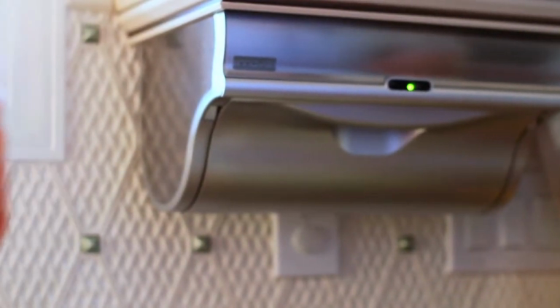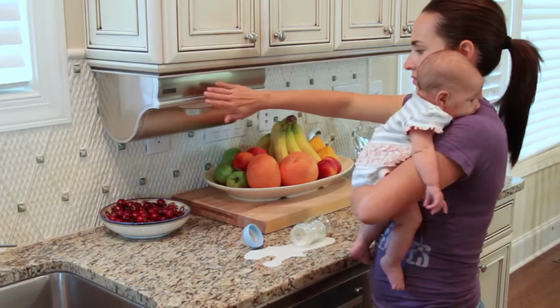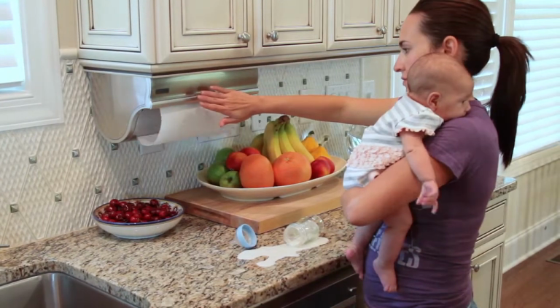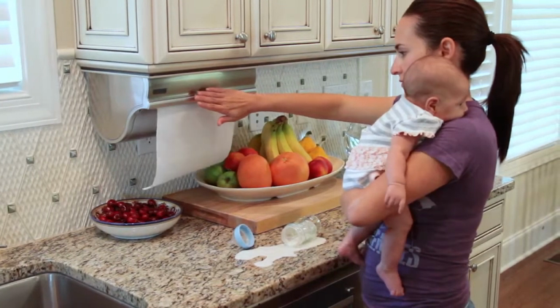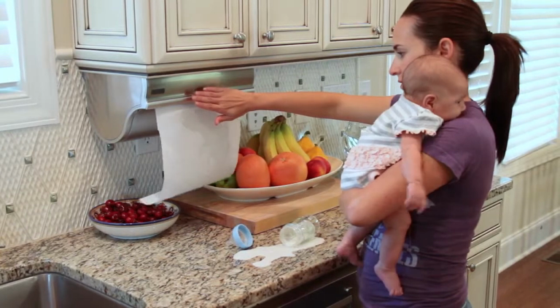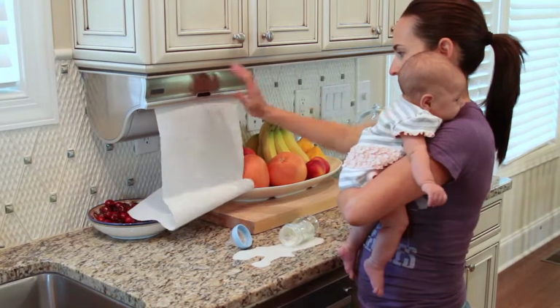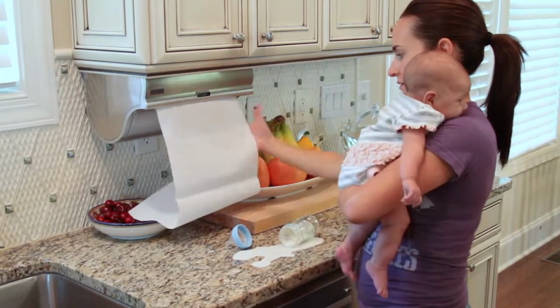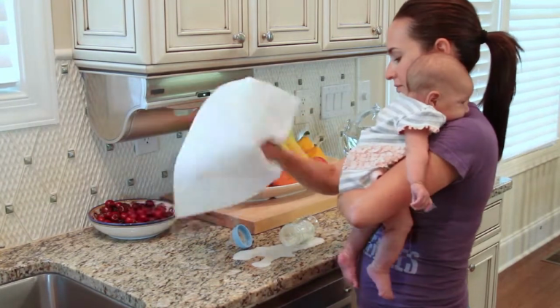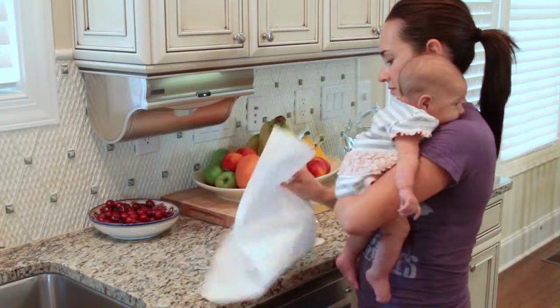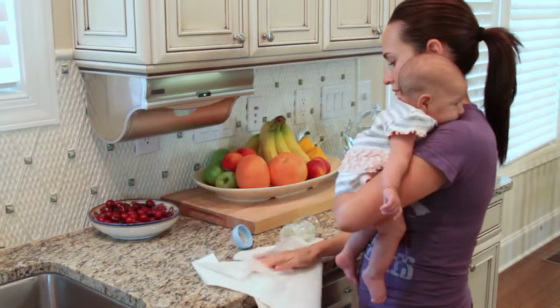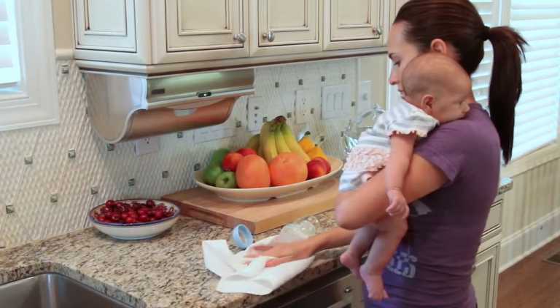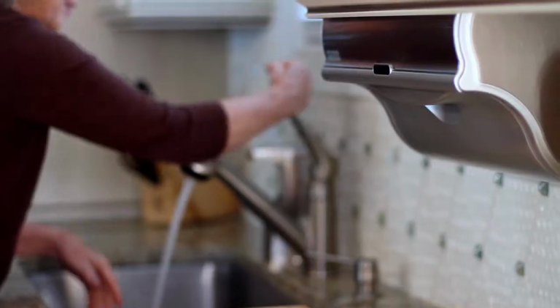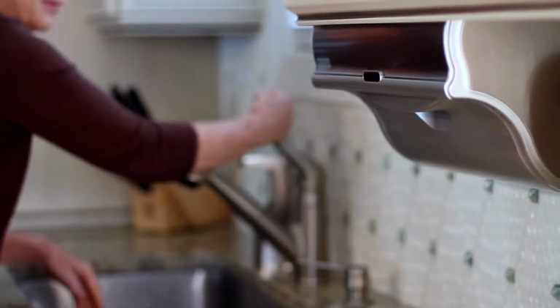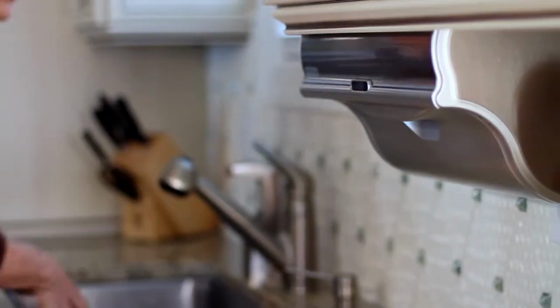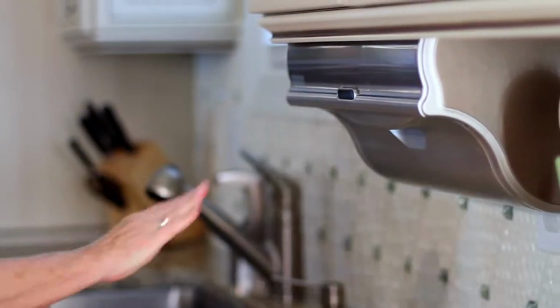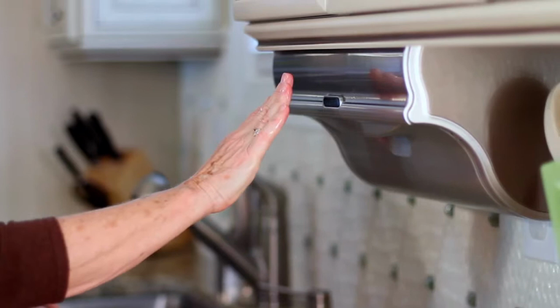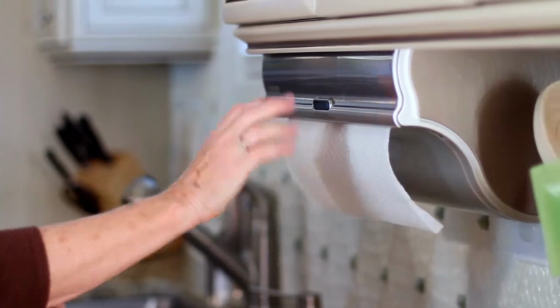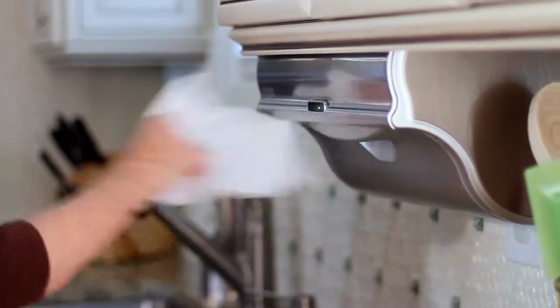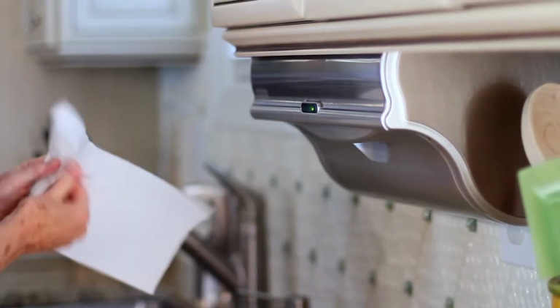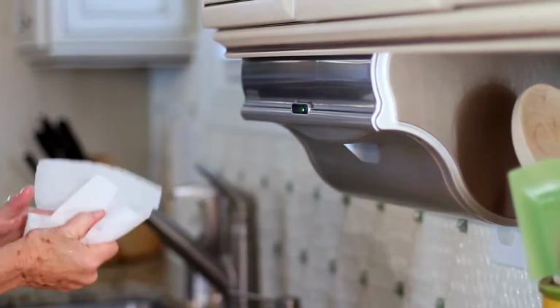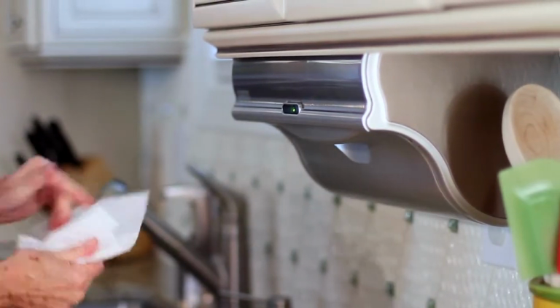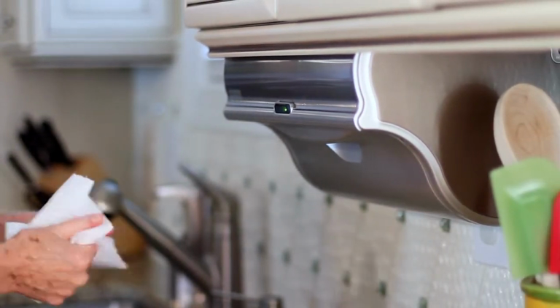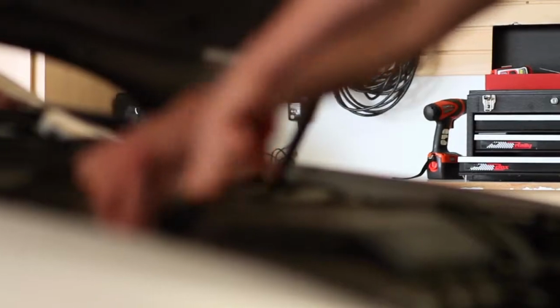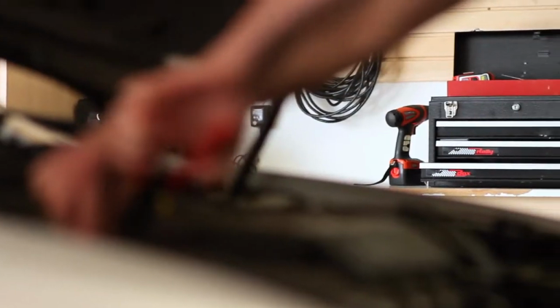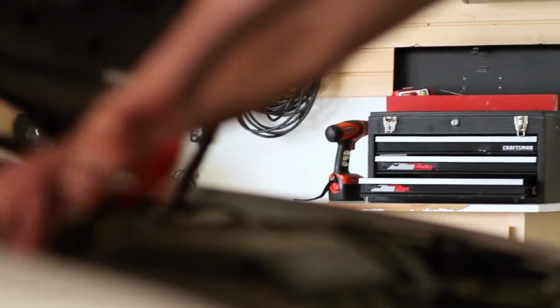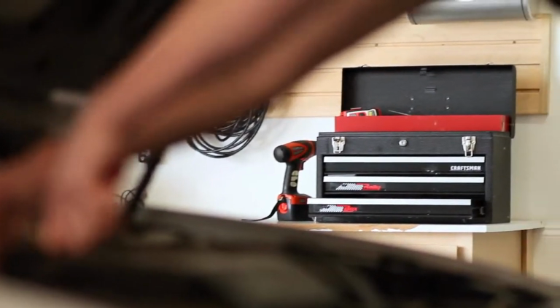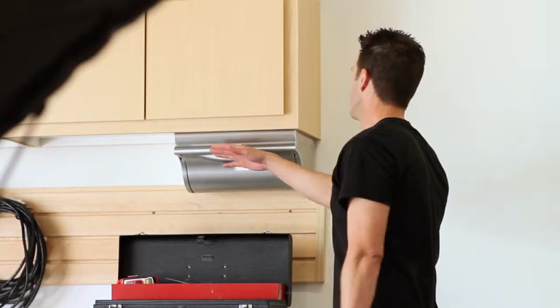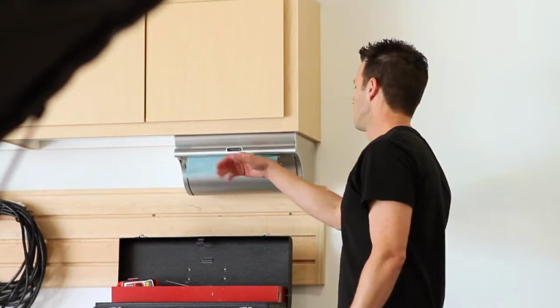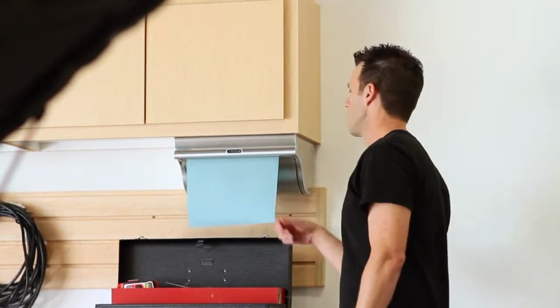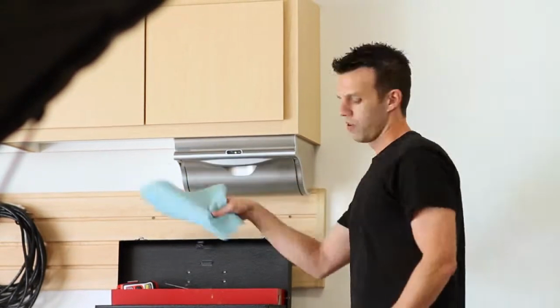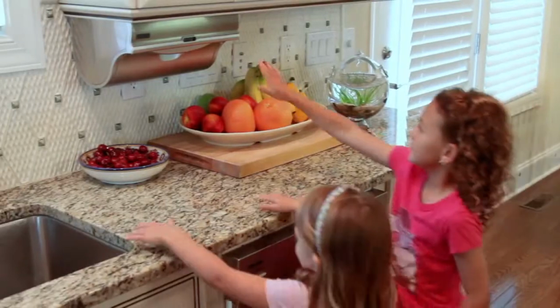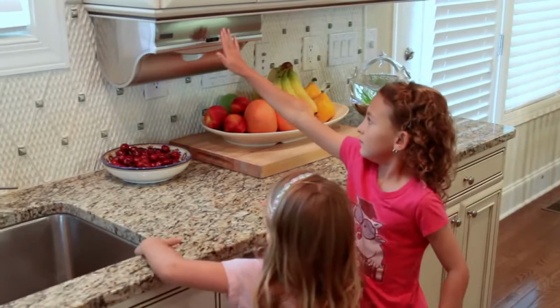For the overwhelmed parent trying to clean a spill while holding their infant or toddler. For seniors and those with limited dexterity trying to grab hold of a paper towel. For the mechanic cleaning up after a greasy job. For everyone.